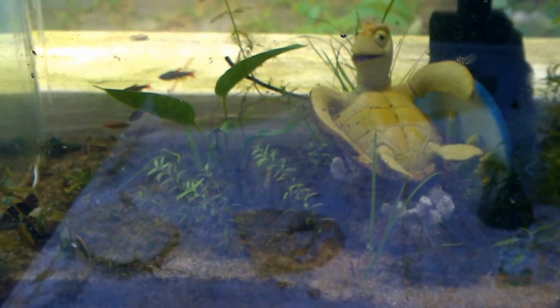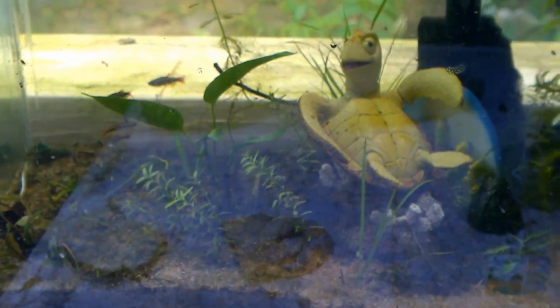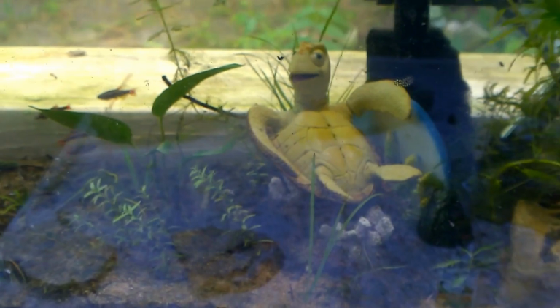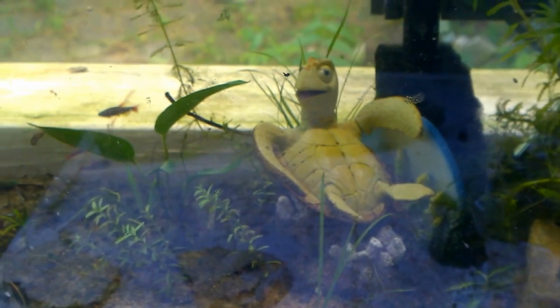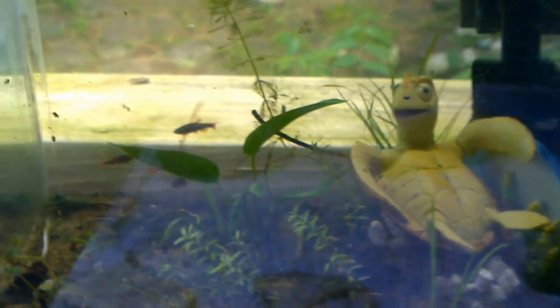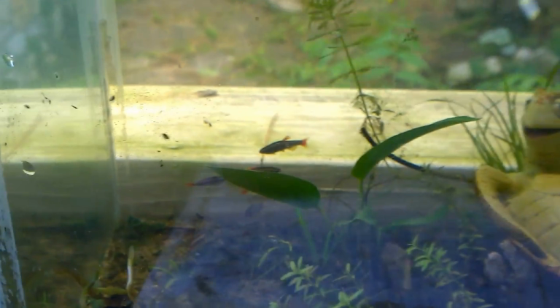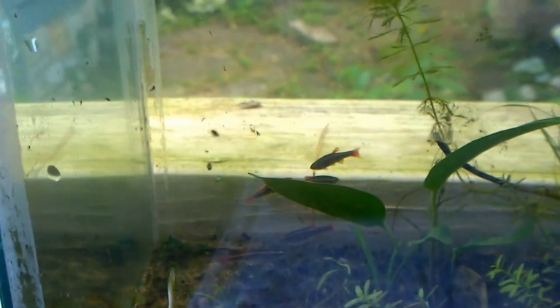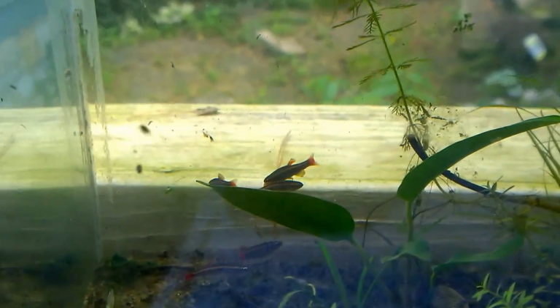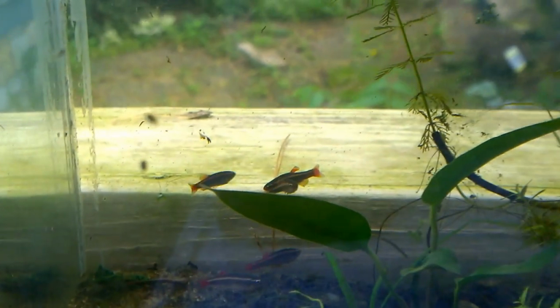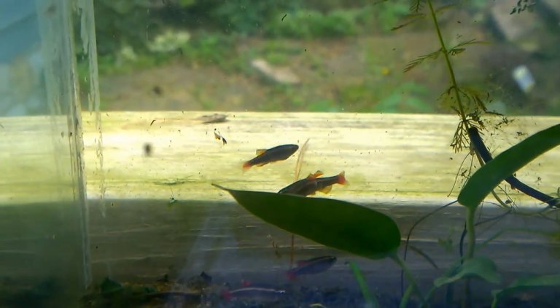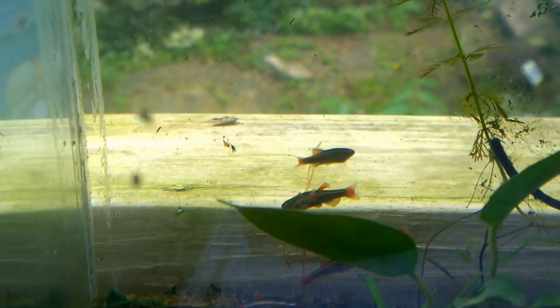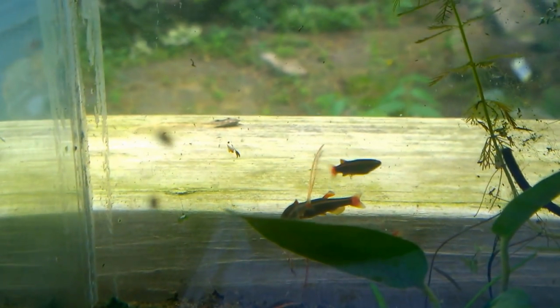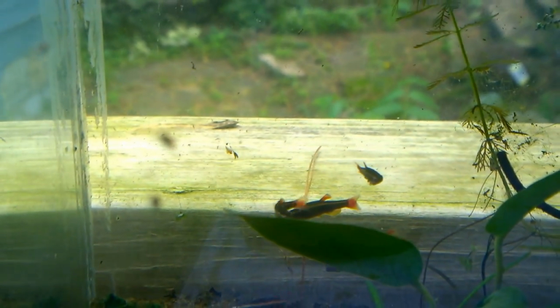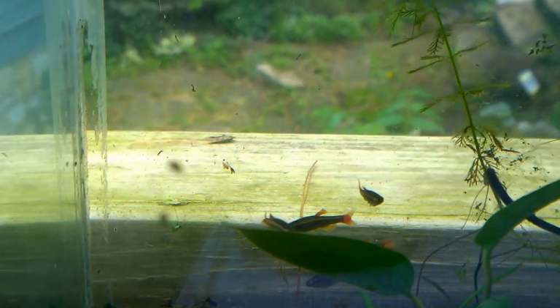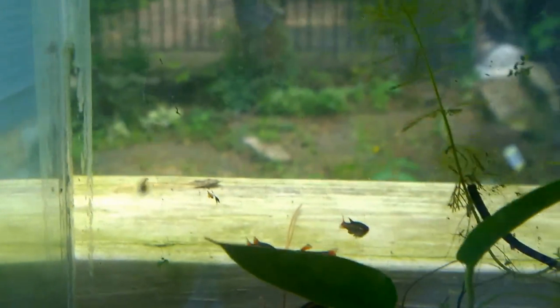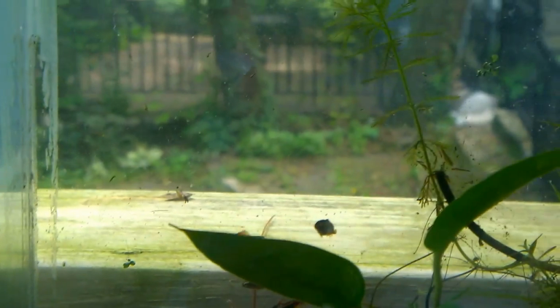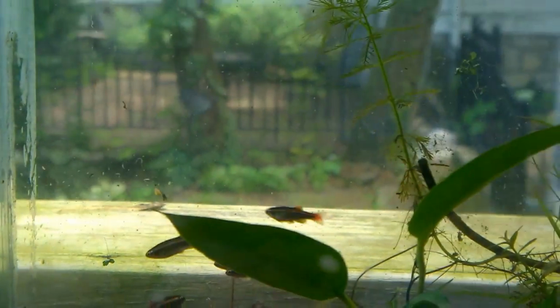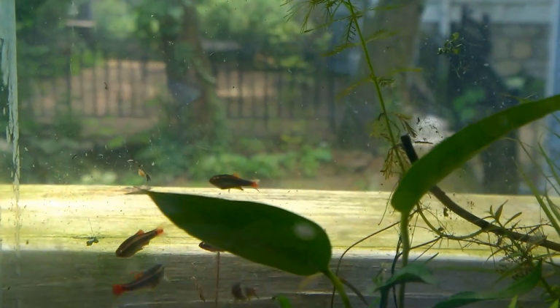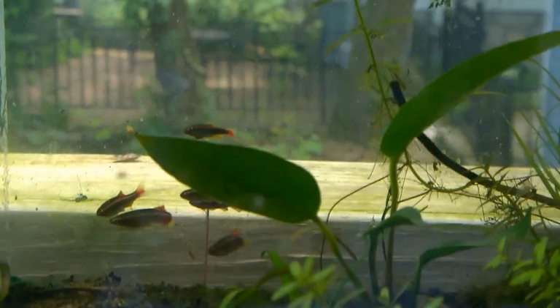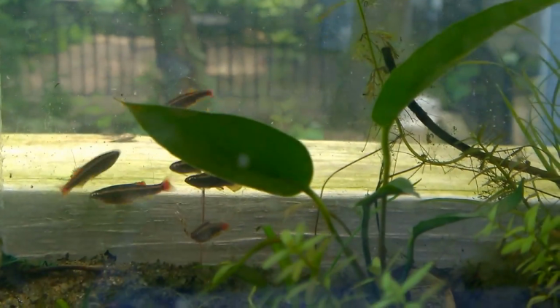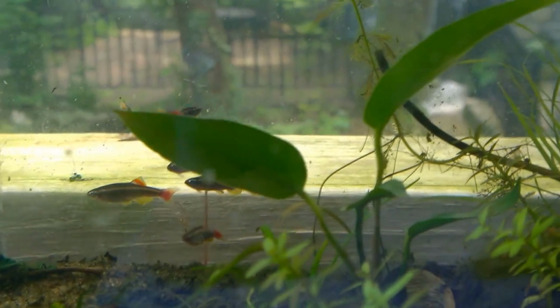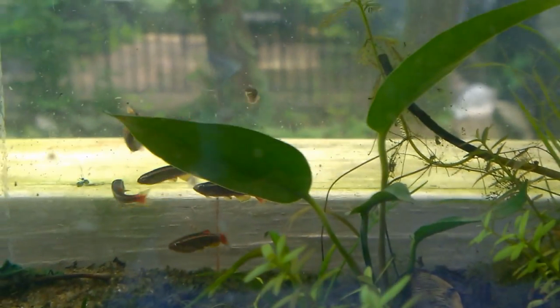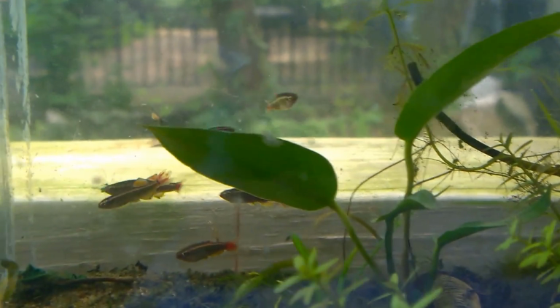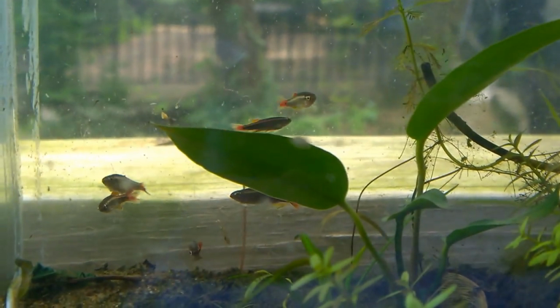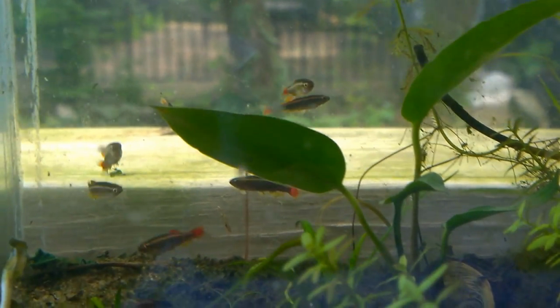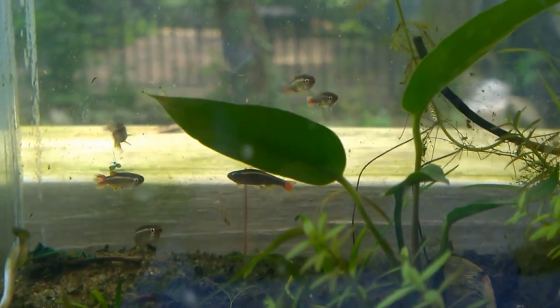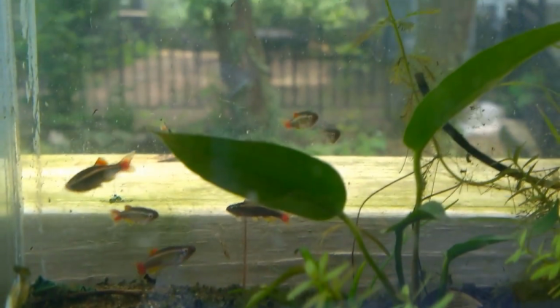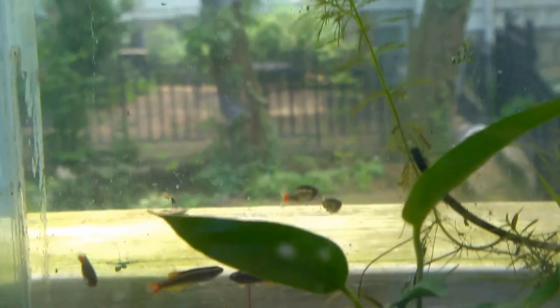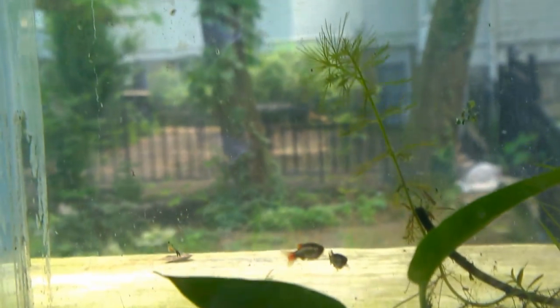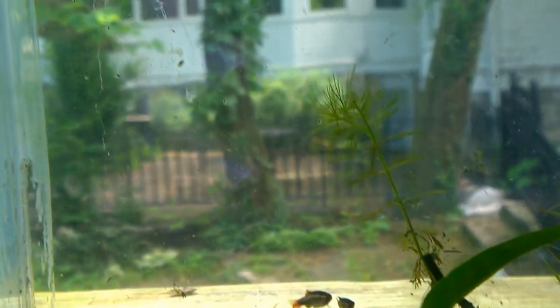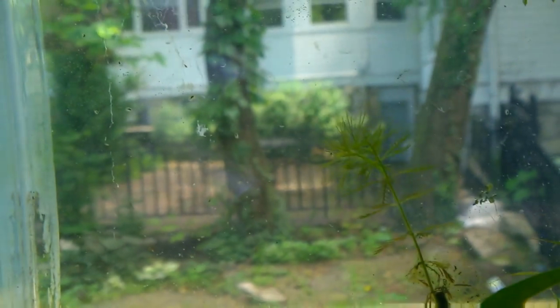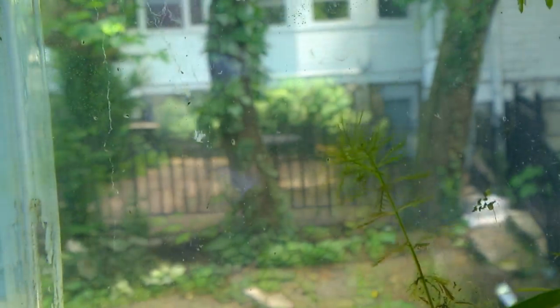I also have some snails in here. You can see one little one on the glass. I have a bunch of these snails in here as well.